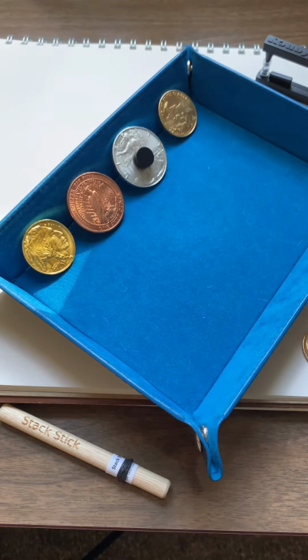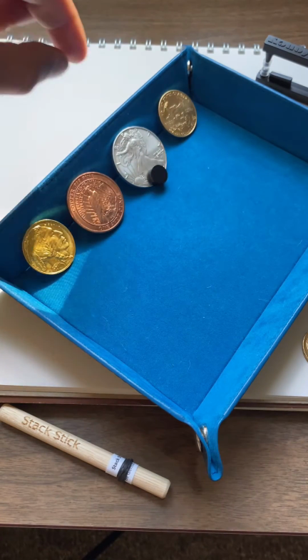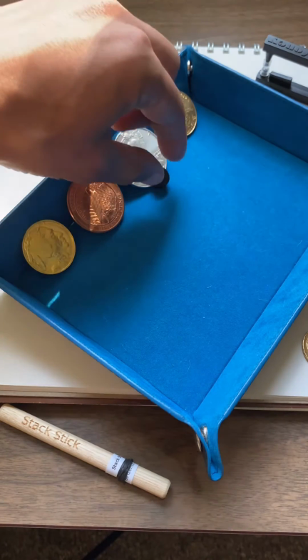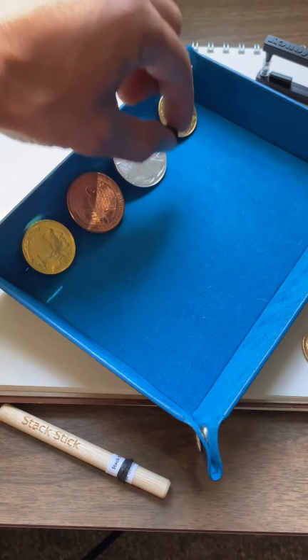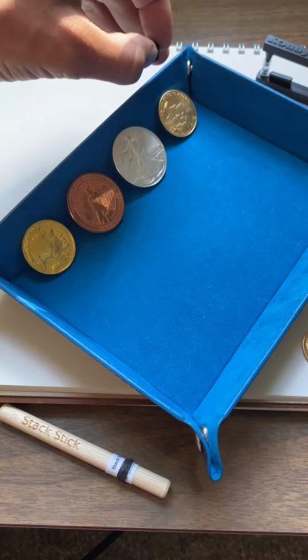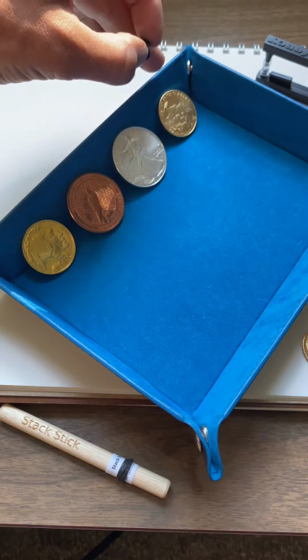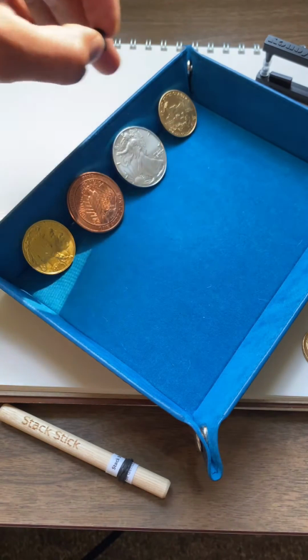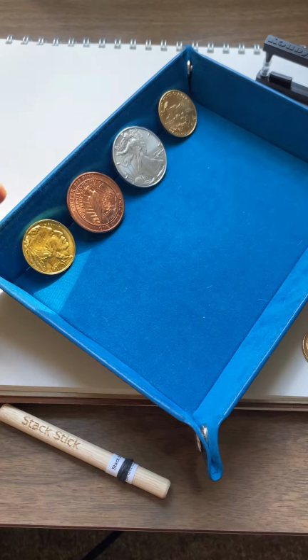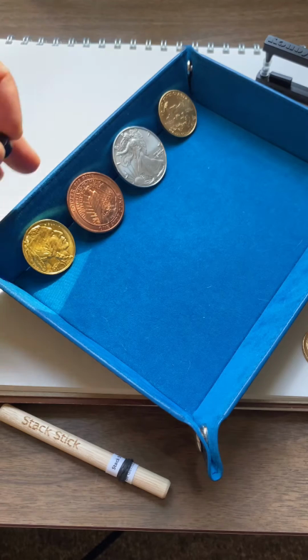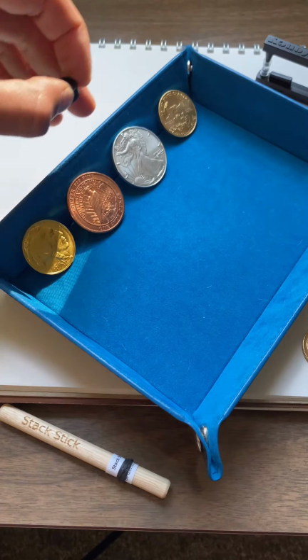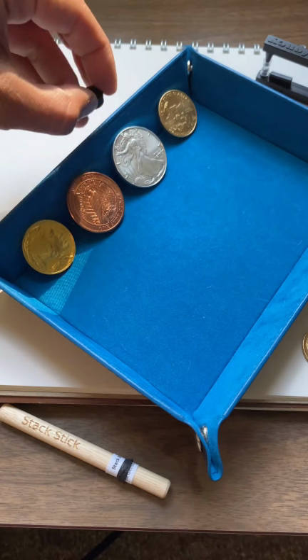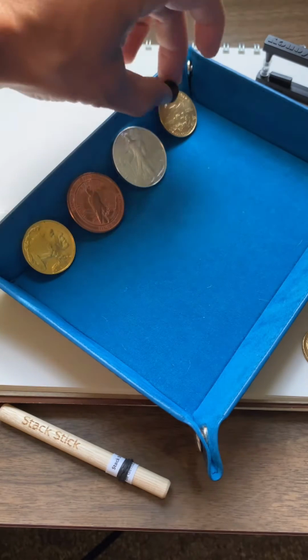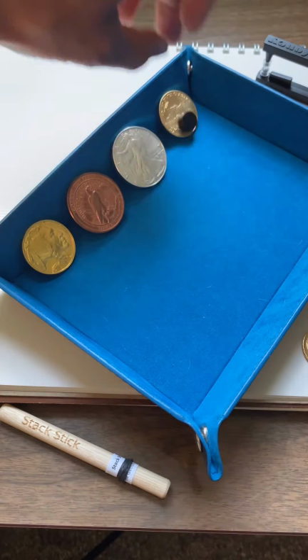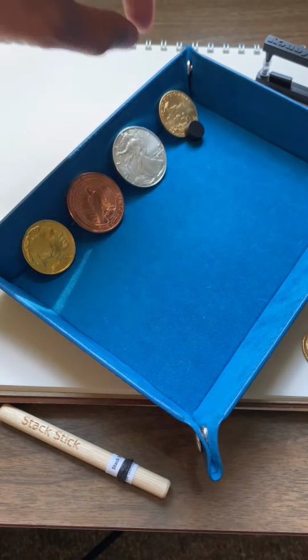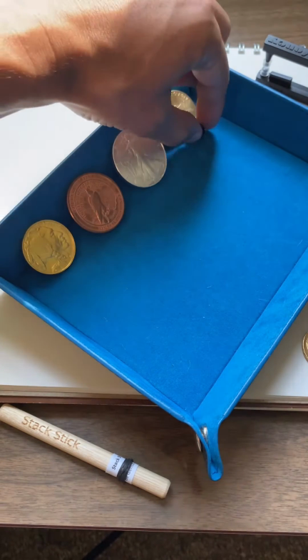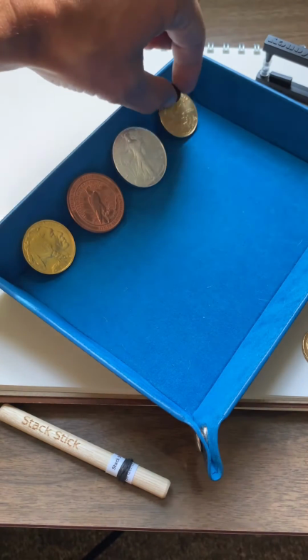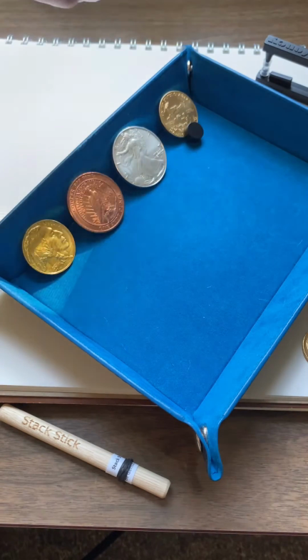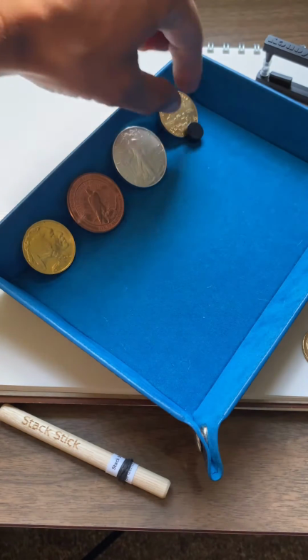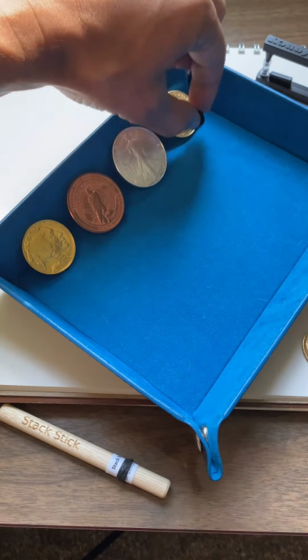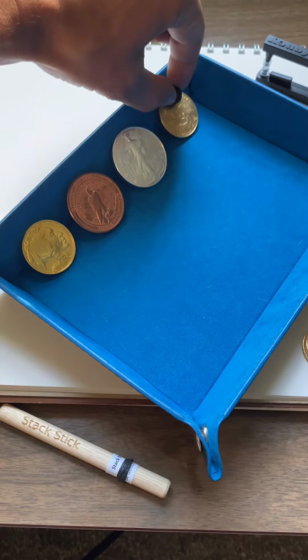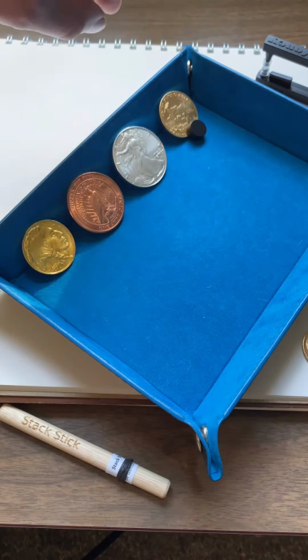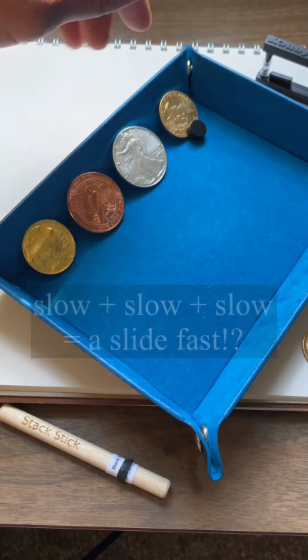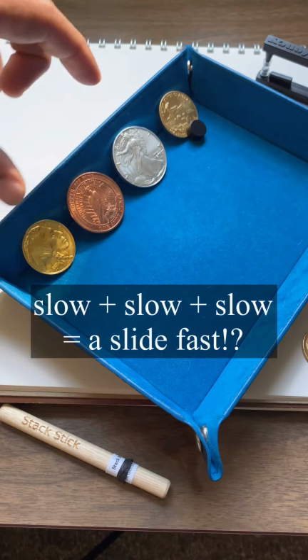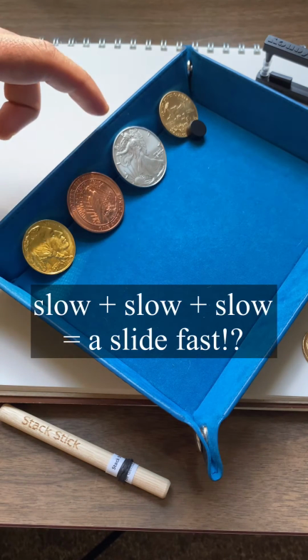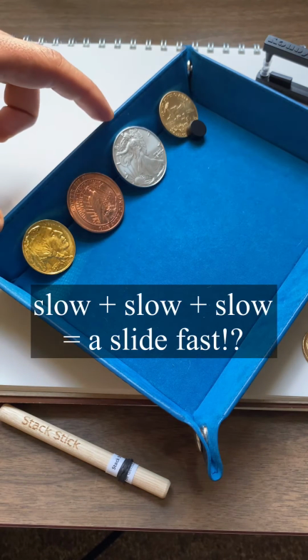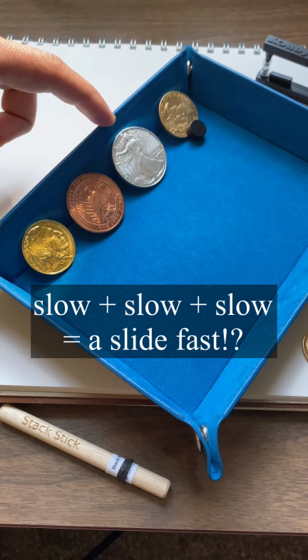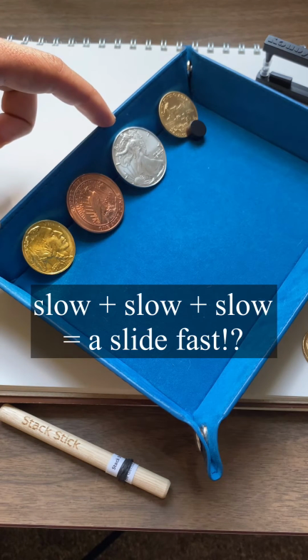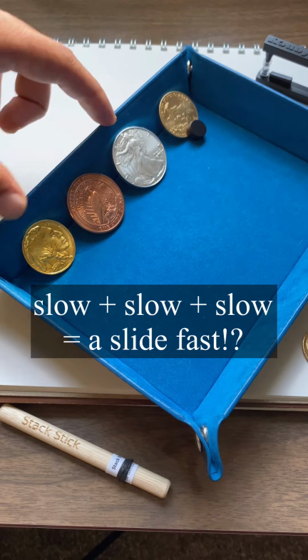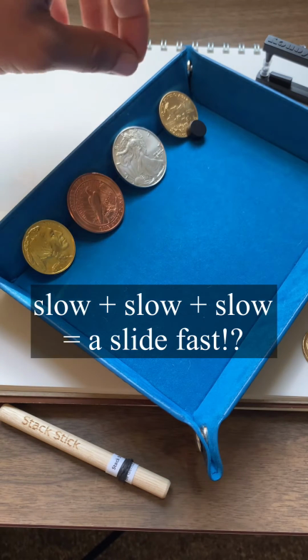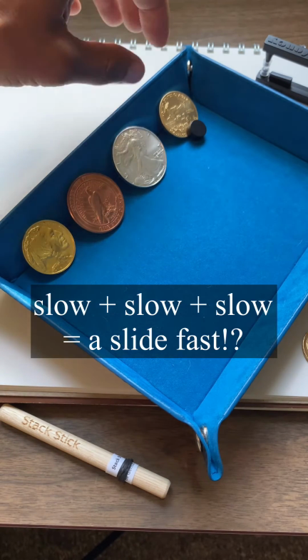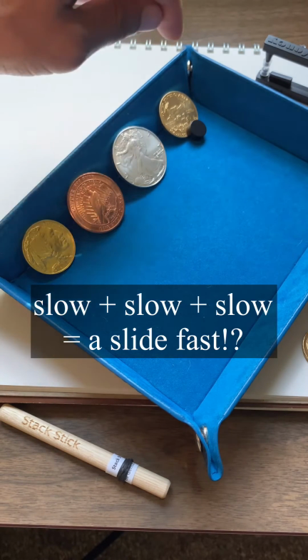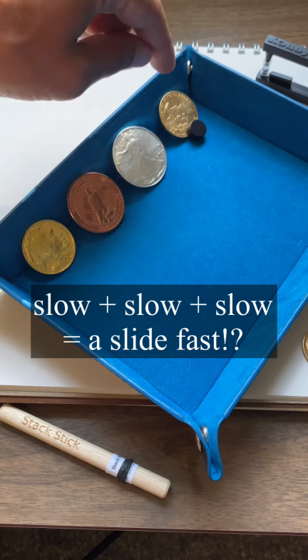But when I put it onto the 22 karat American Gold Eagle, which is made up of the gold, the copper, and the silver, it slides fast — like there's no reaction to it at all, which is really interesting to think that when these metals mix, they somehow change their magnetic properties.